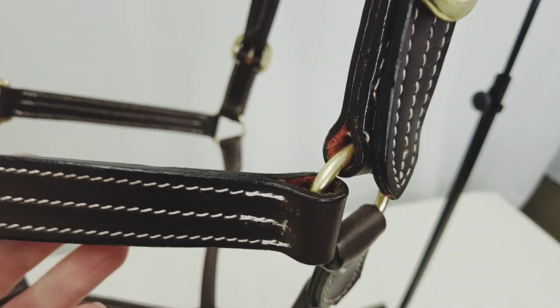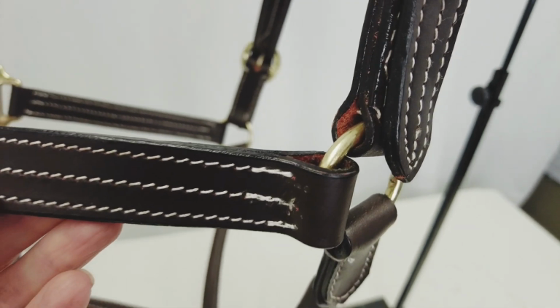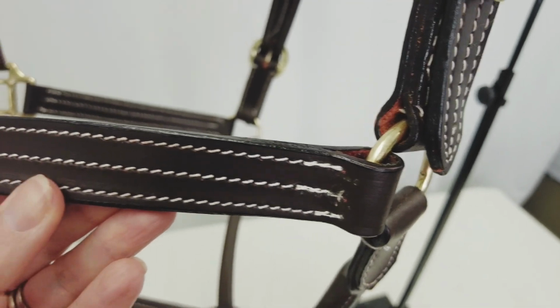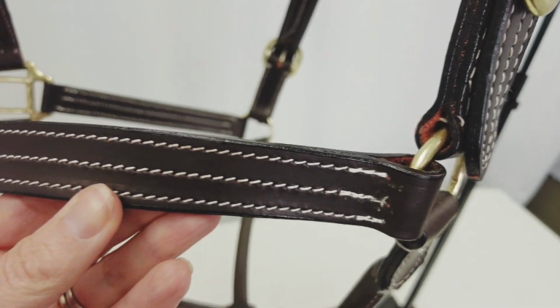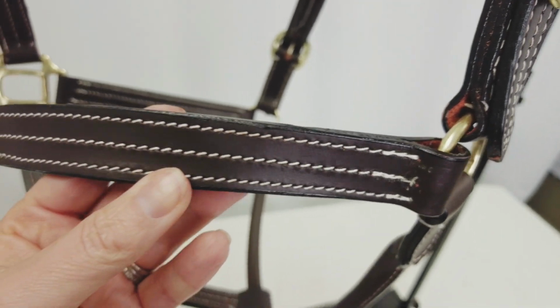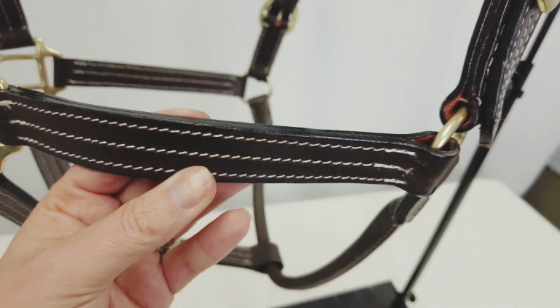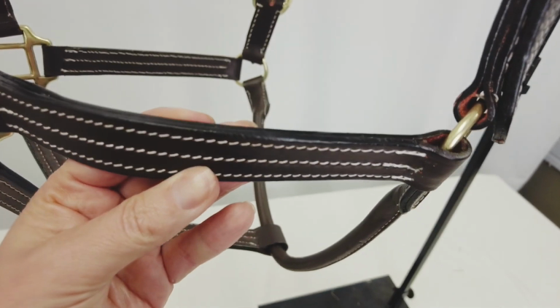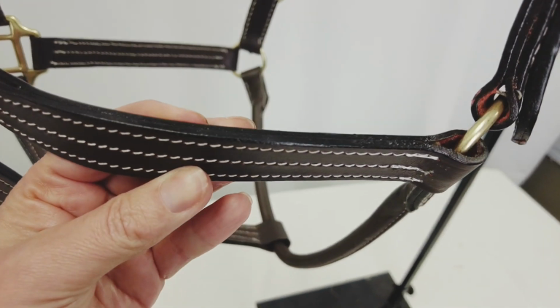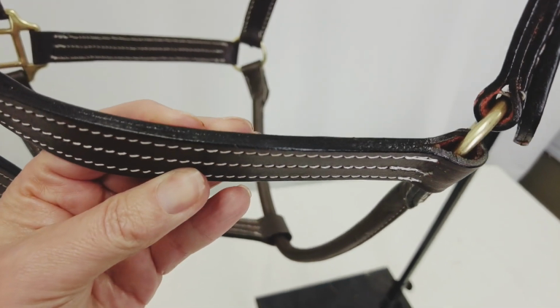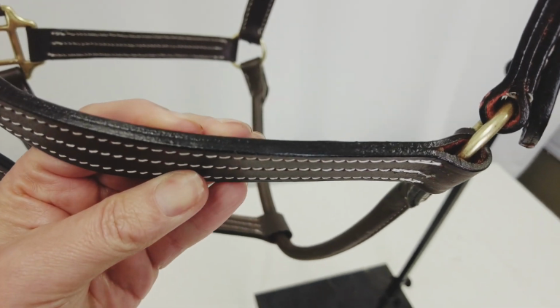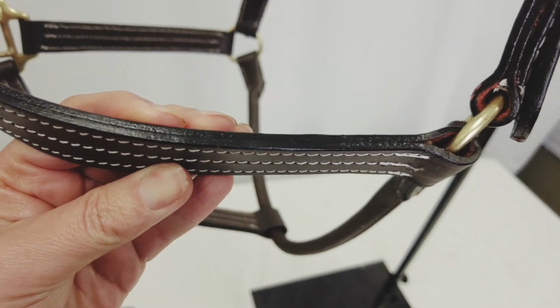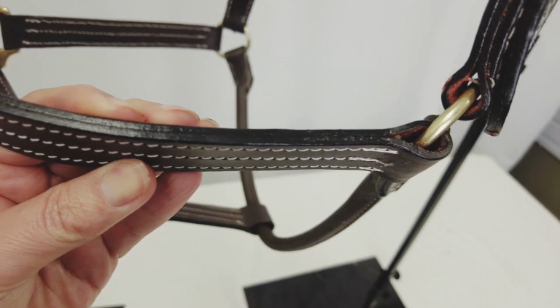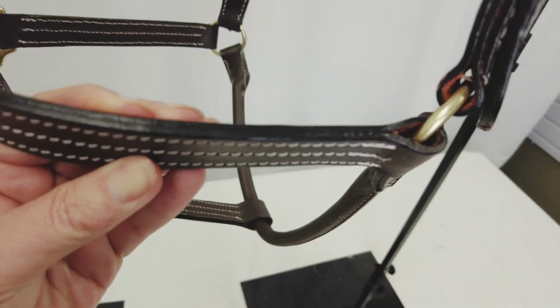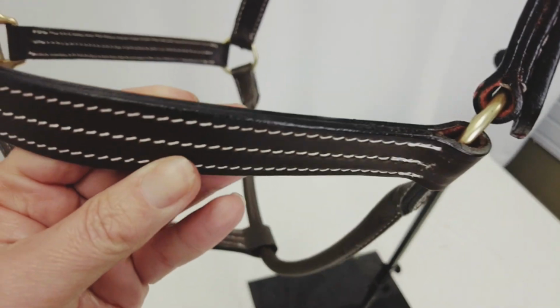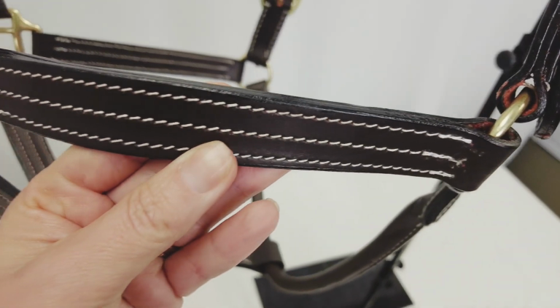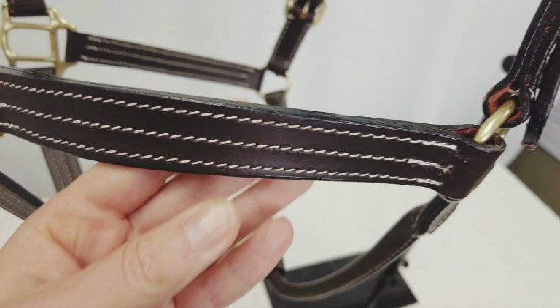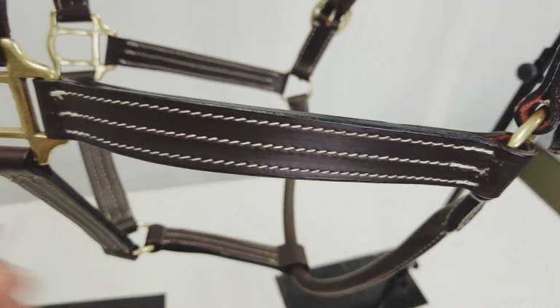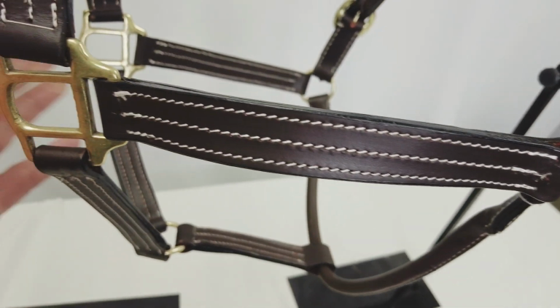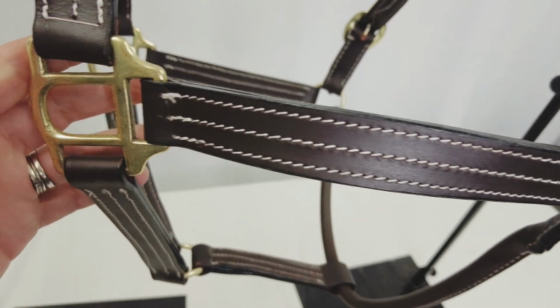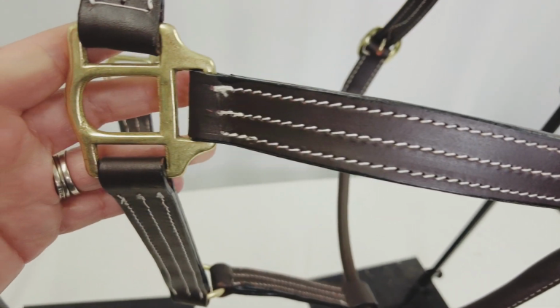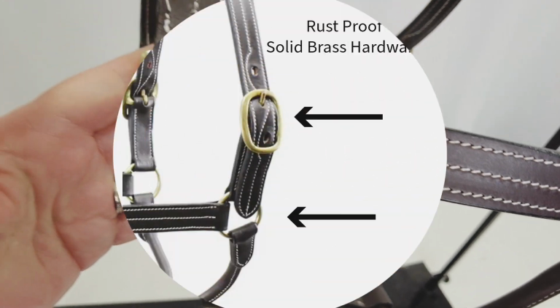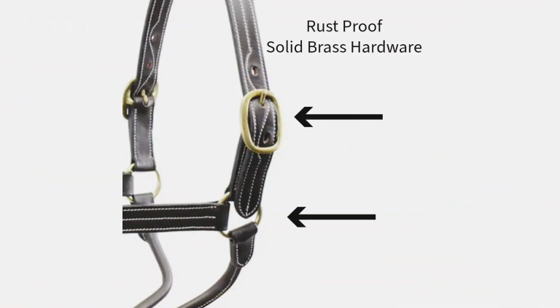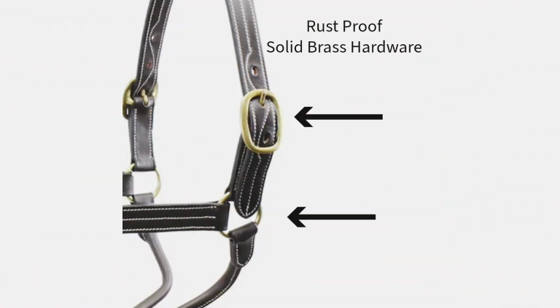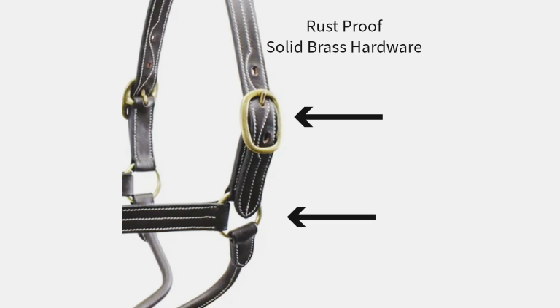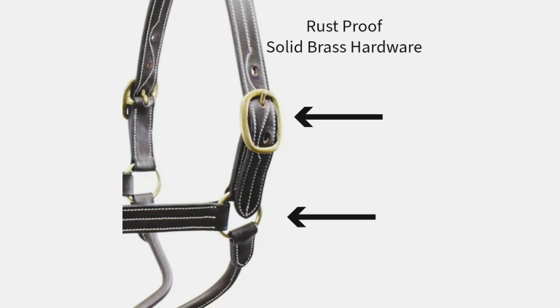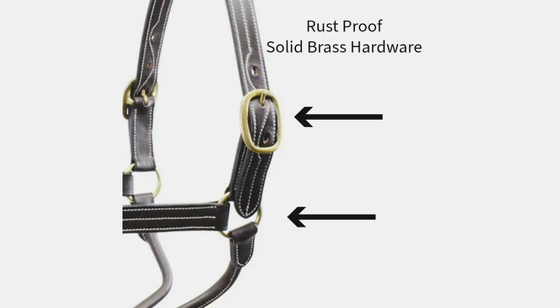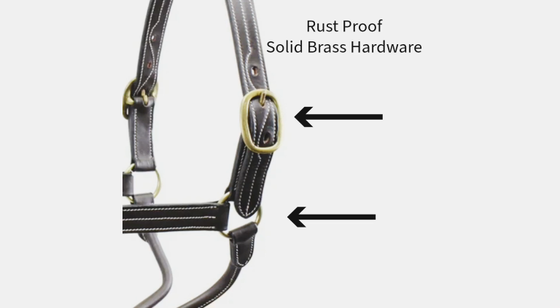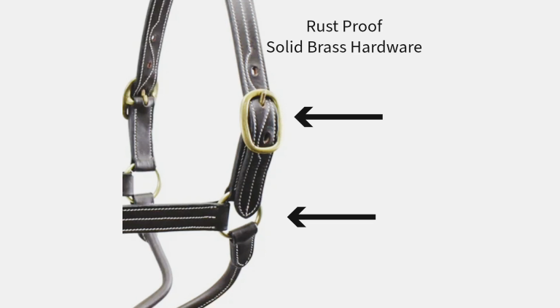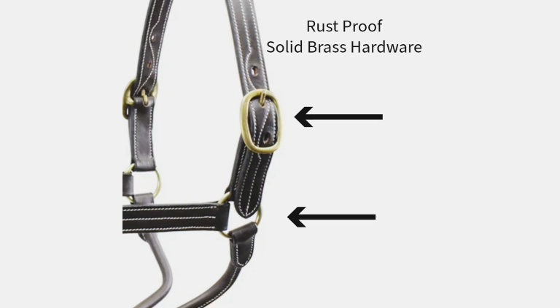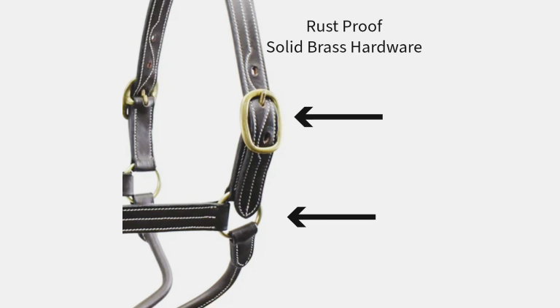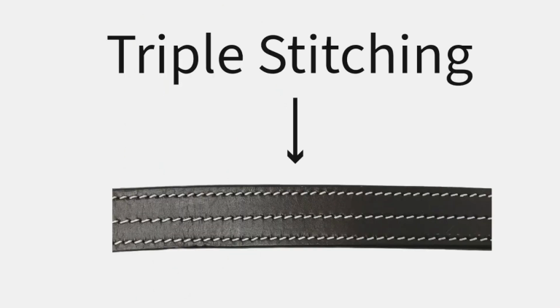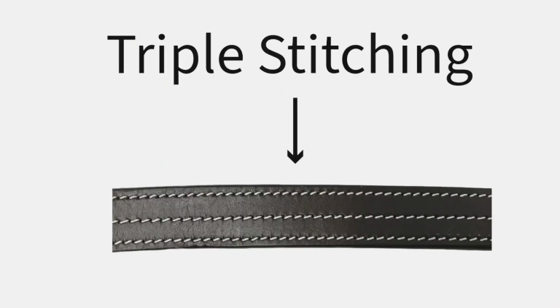This halter features traditional English design with a rolled leather throat latch and a breakaway style crown with a solid leather body. Our halter includes high quality rust proof solid brass hardware, which will look attractive and hold up strong for many years to come.